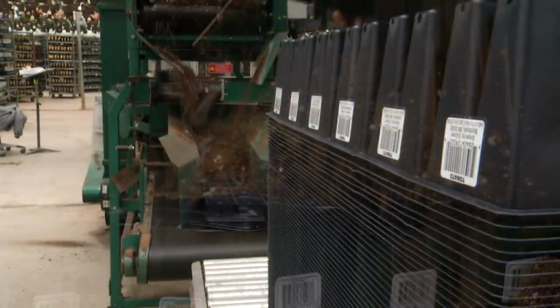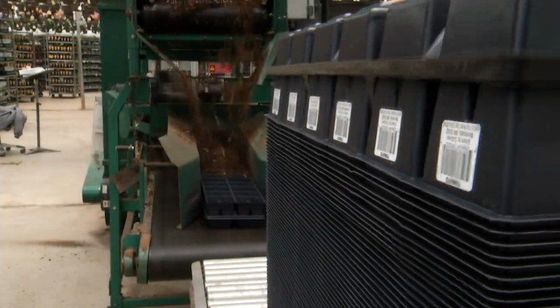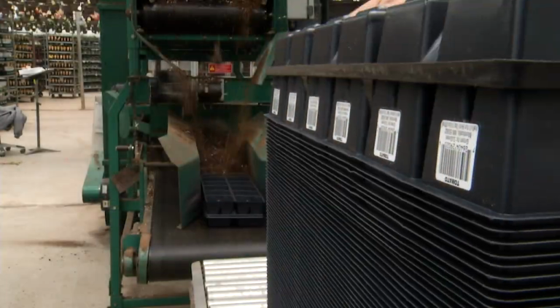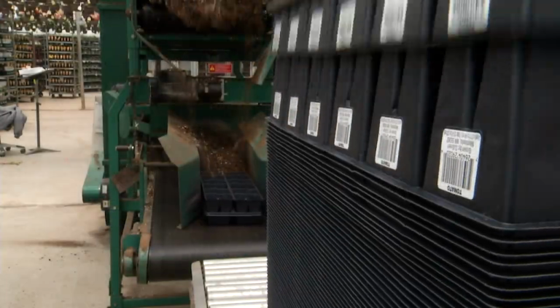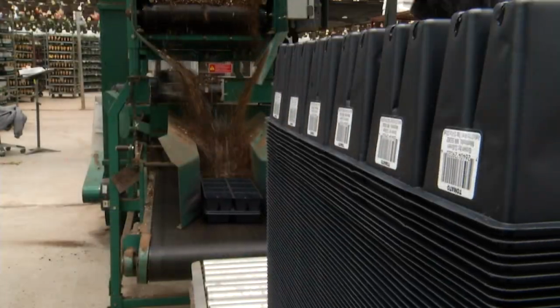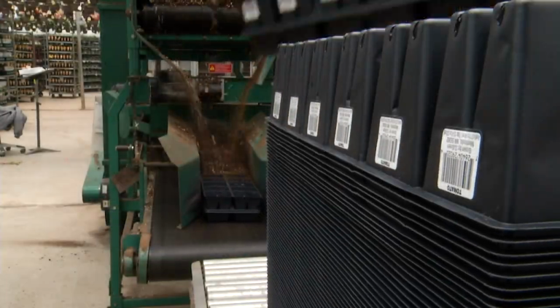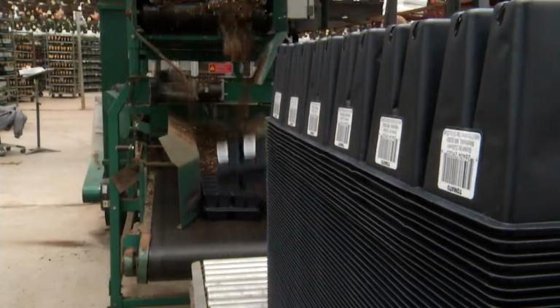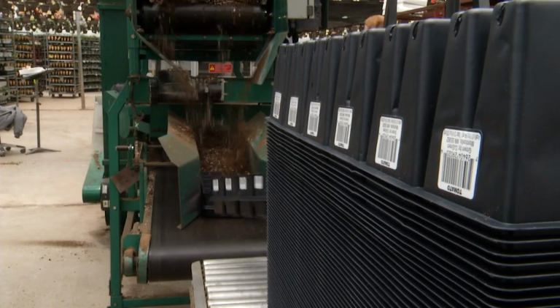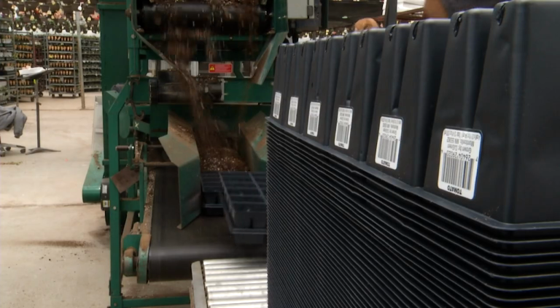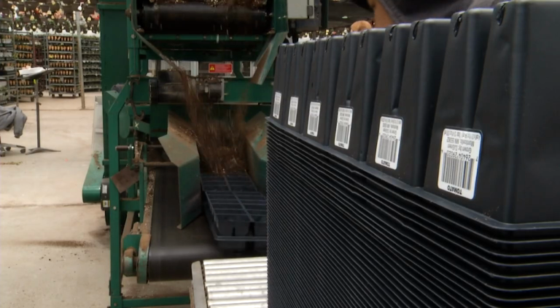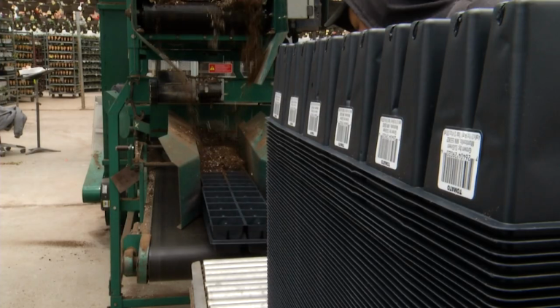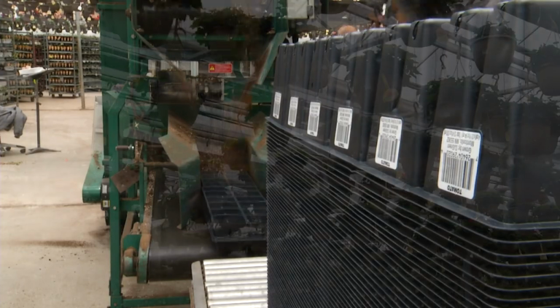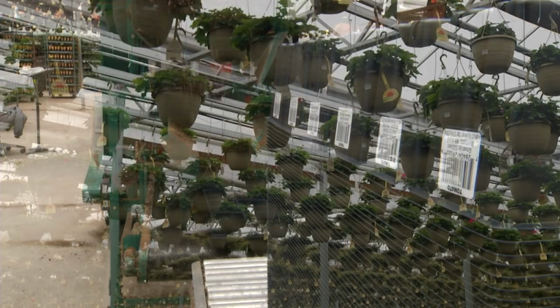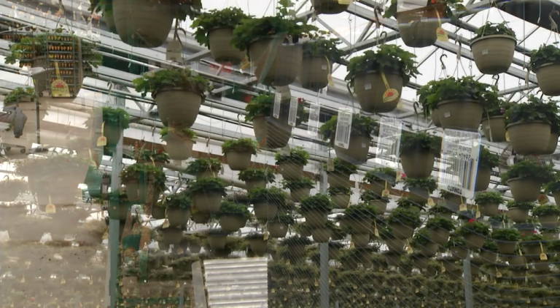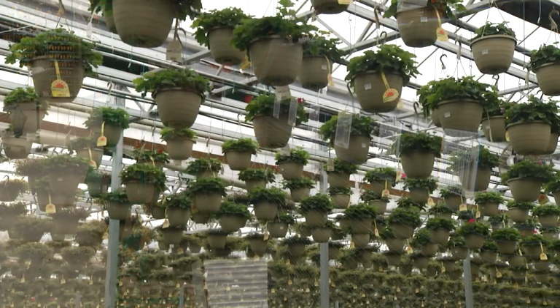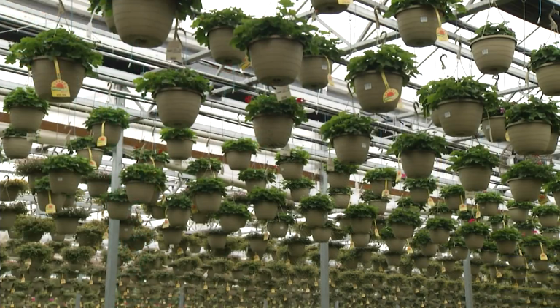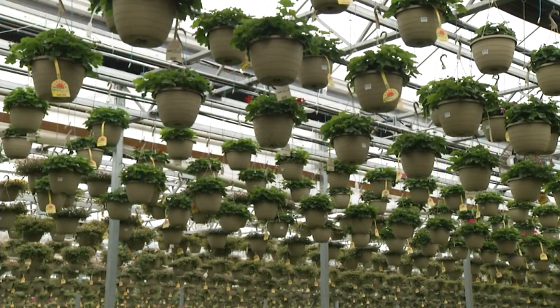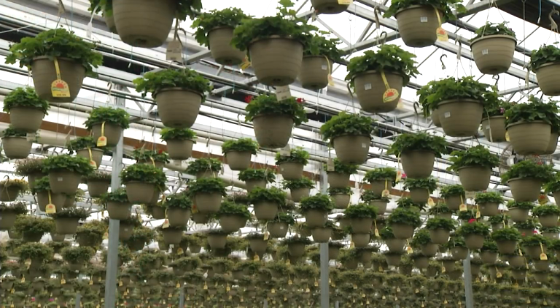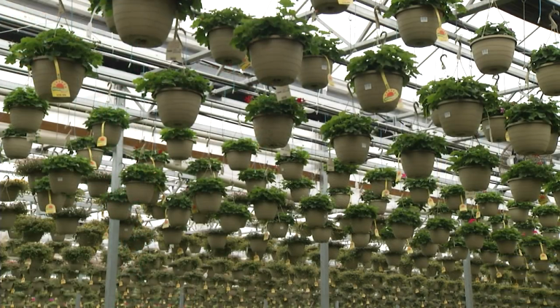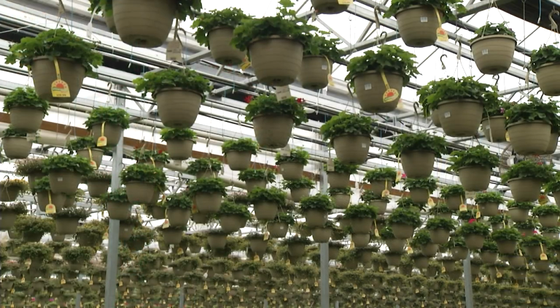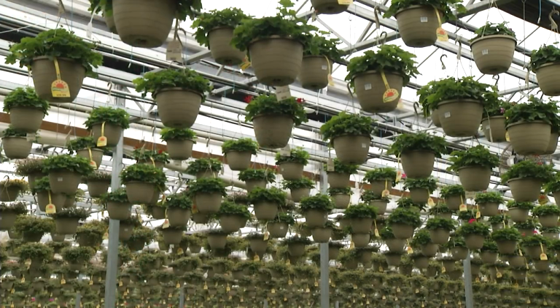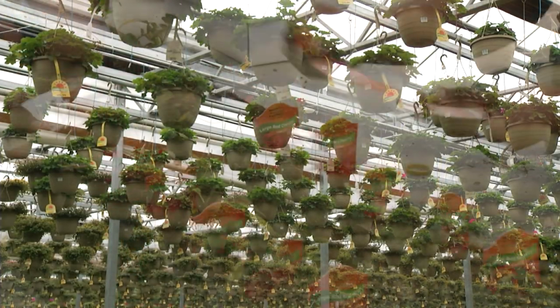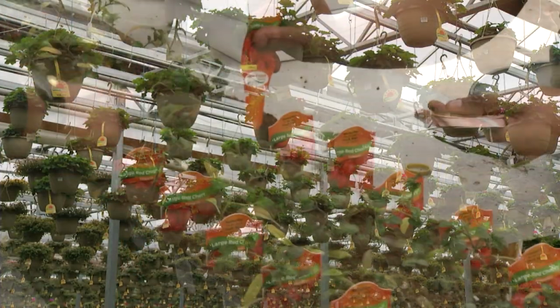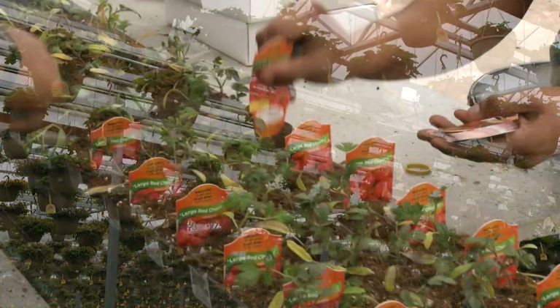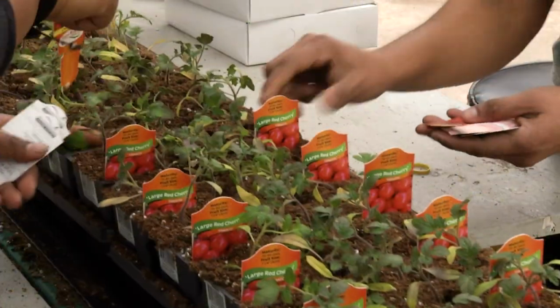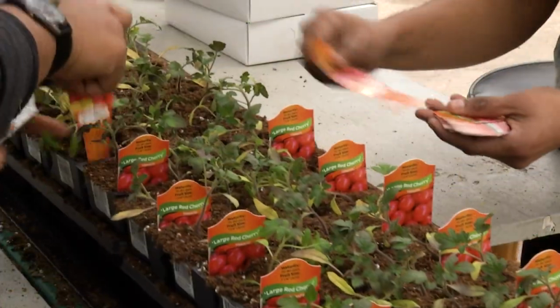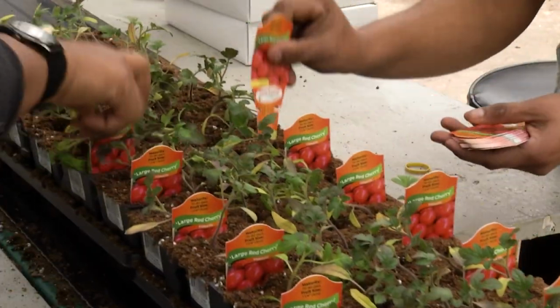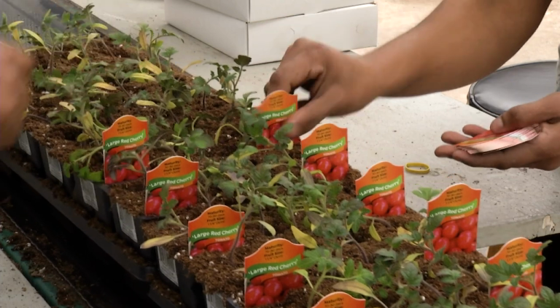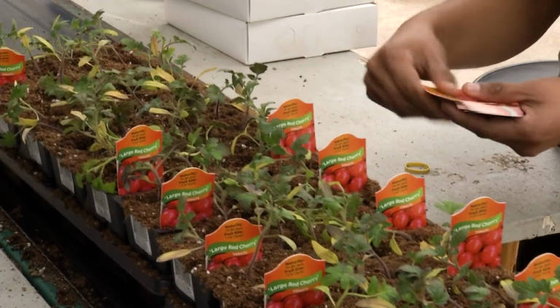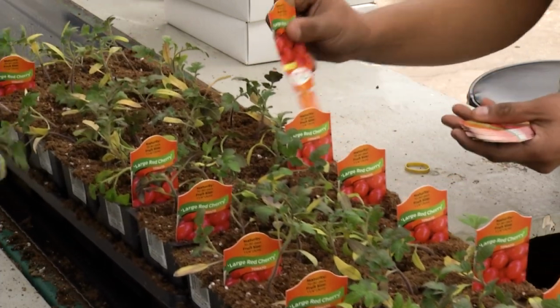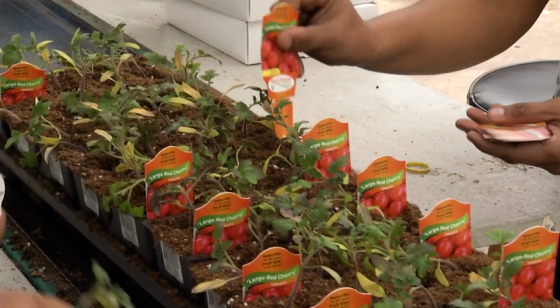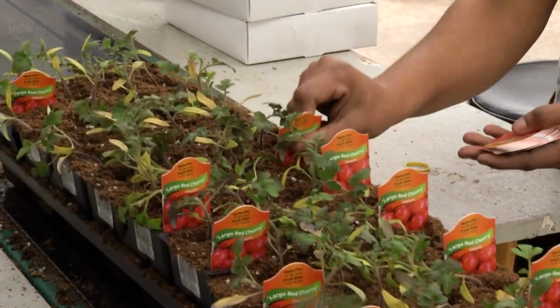What are the main crops that you produce here? All of your hanging baskets, bedding annuals, perennials, and vegetable starts.